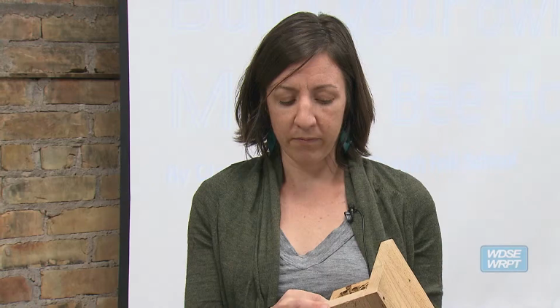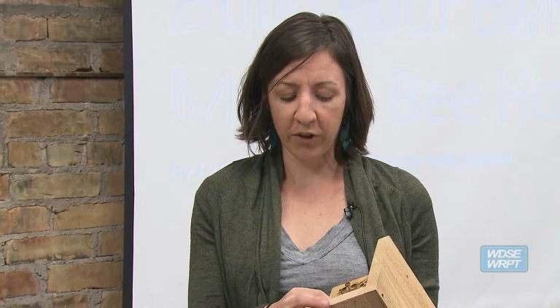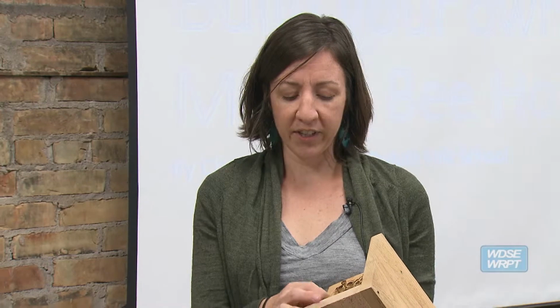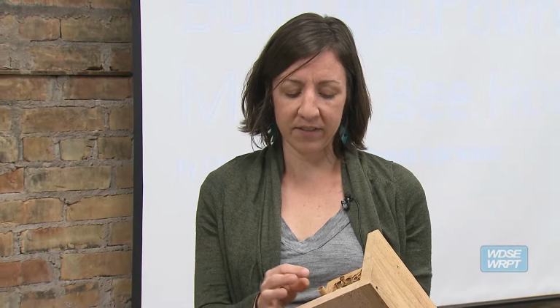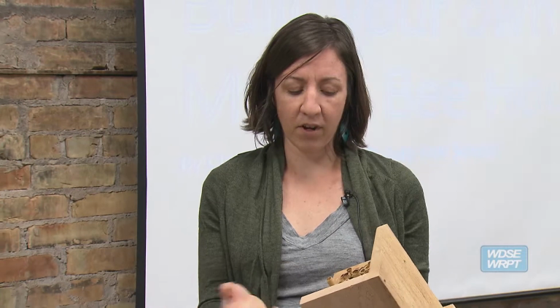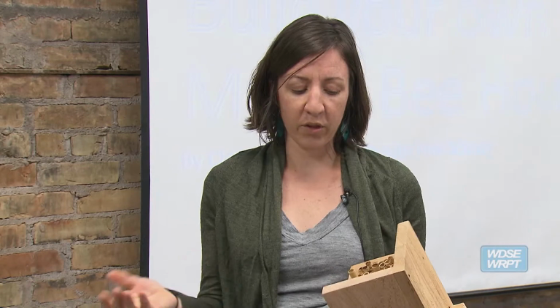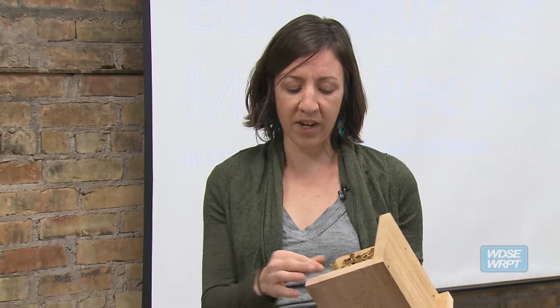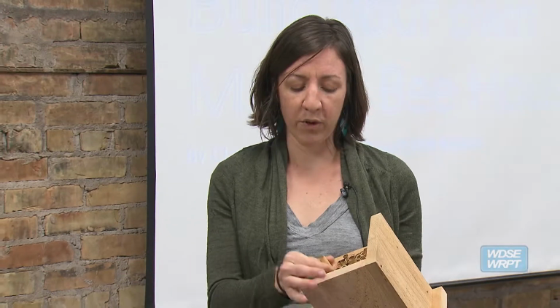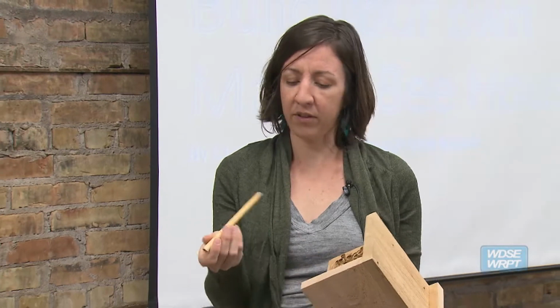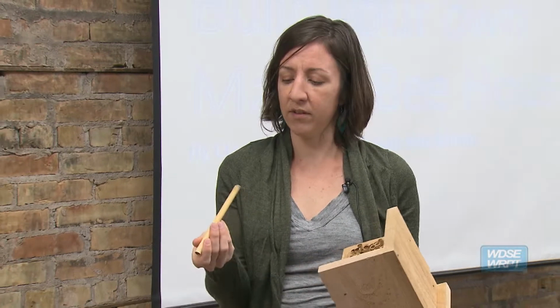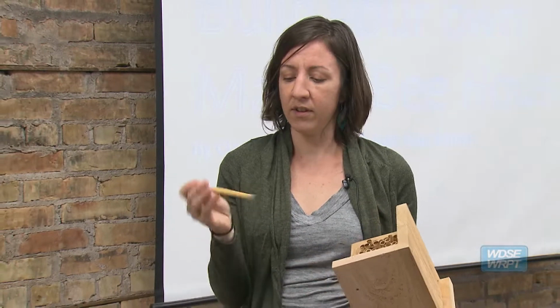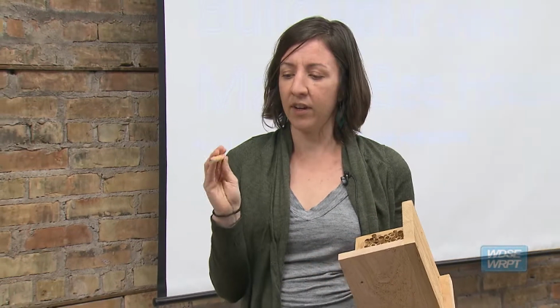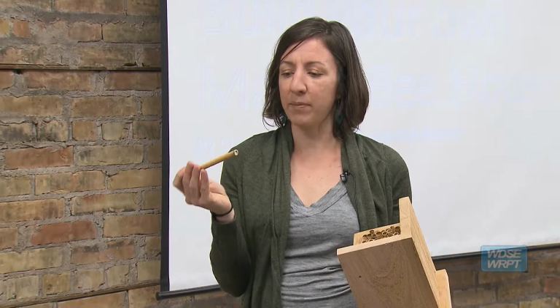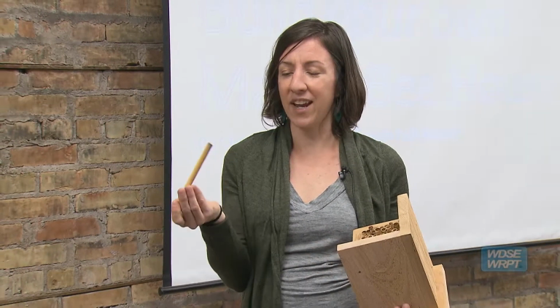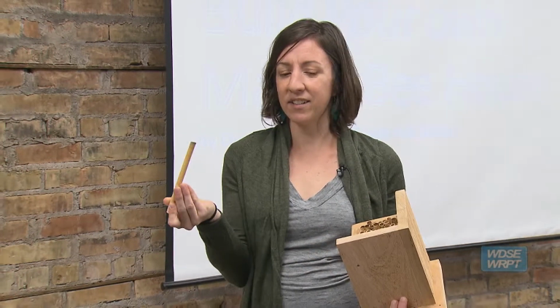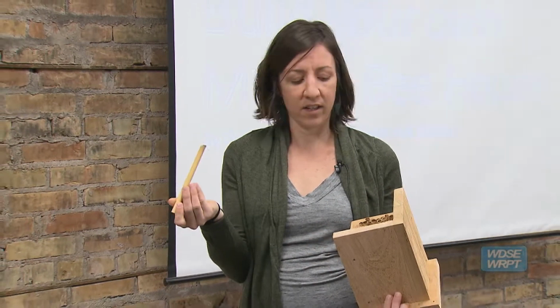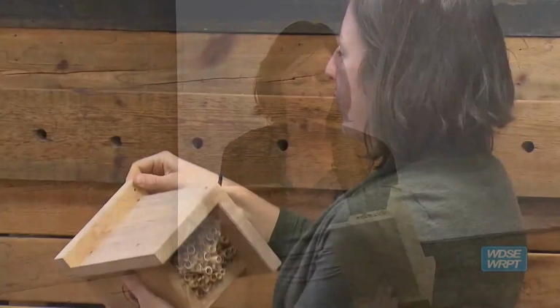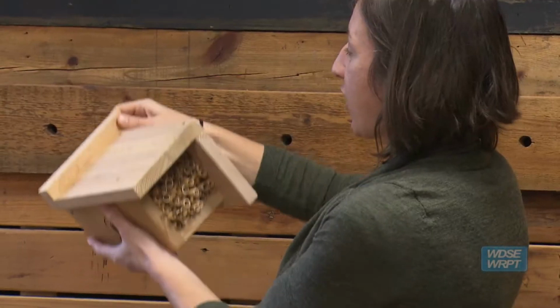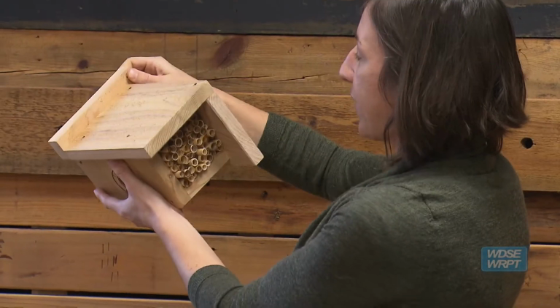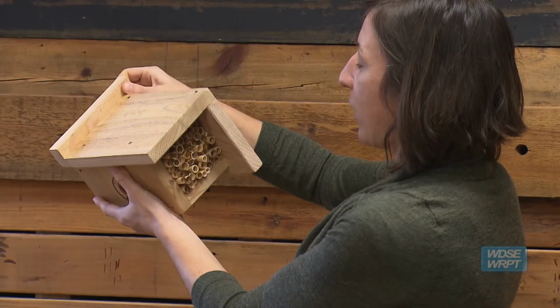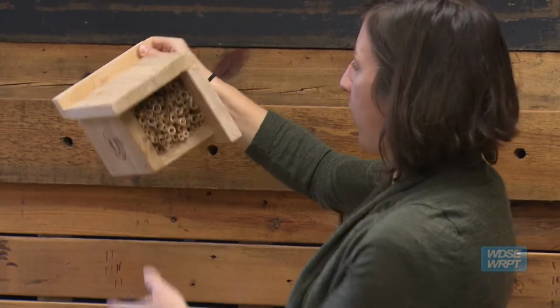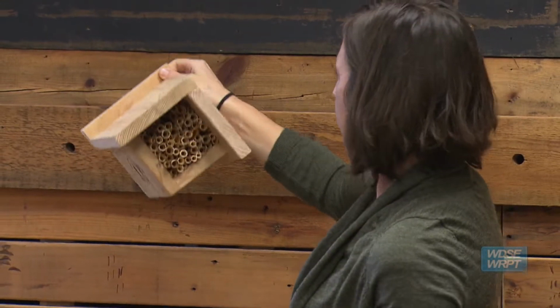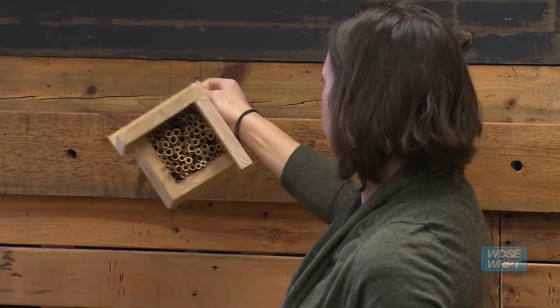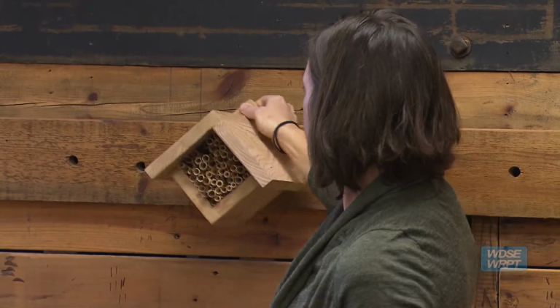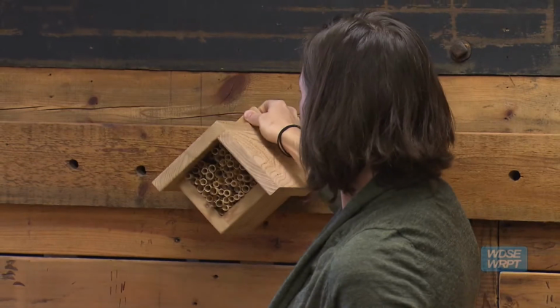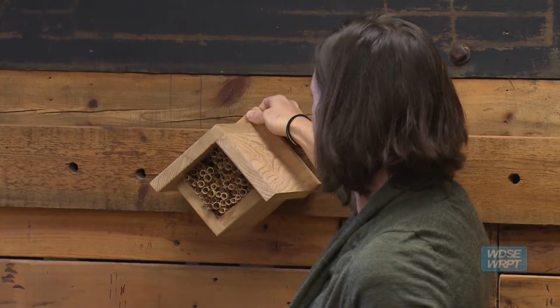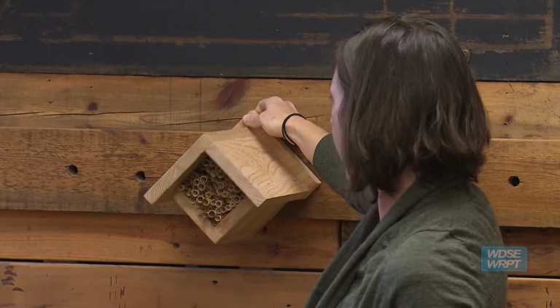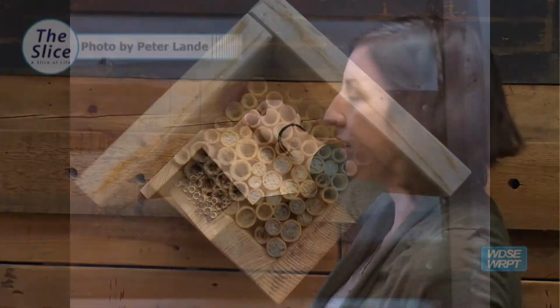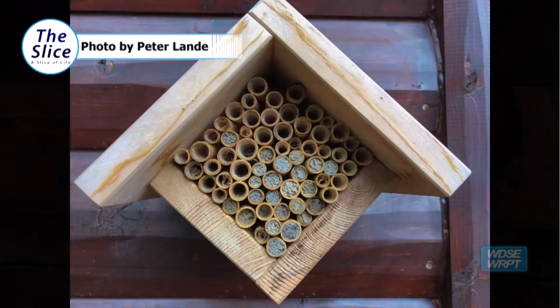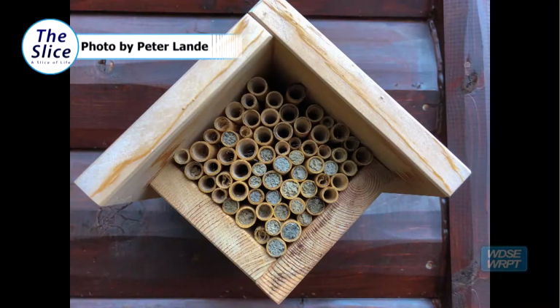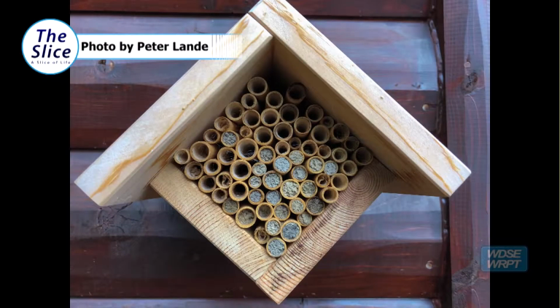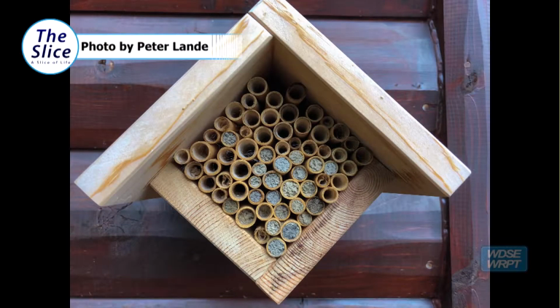All you need is a hollow stem with a capped end. You can just attach it with a single point here to a shed, tree, somewhere sturdy.